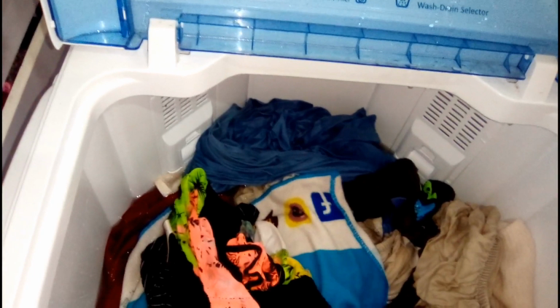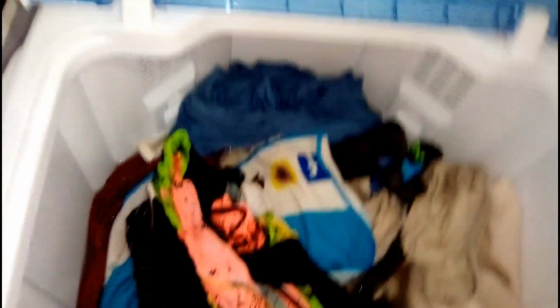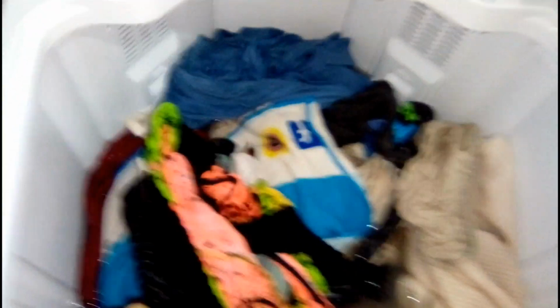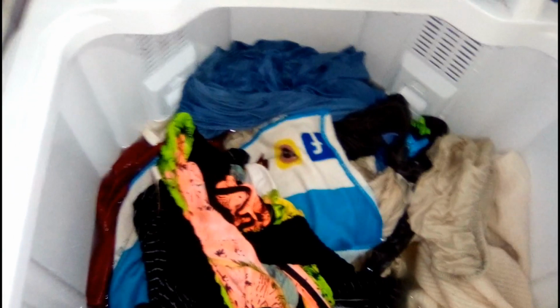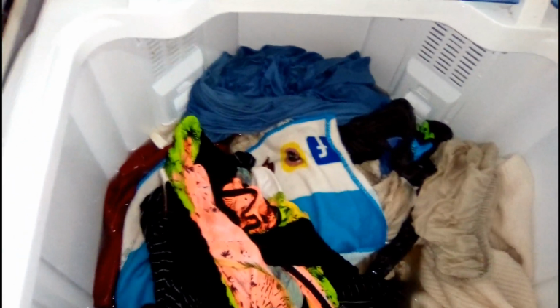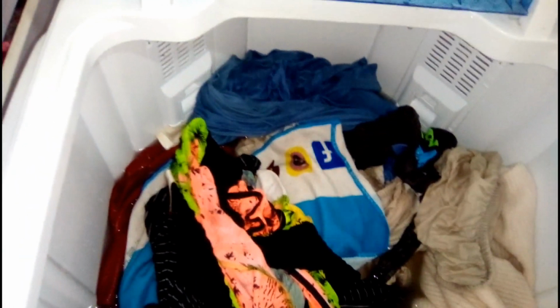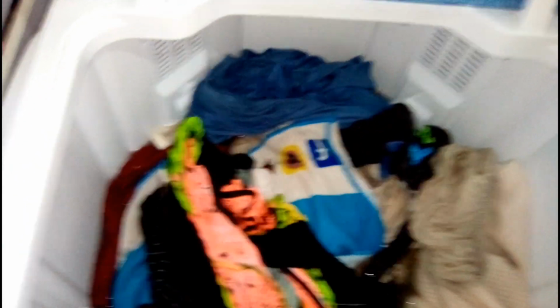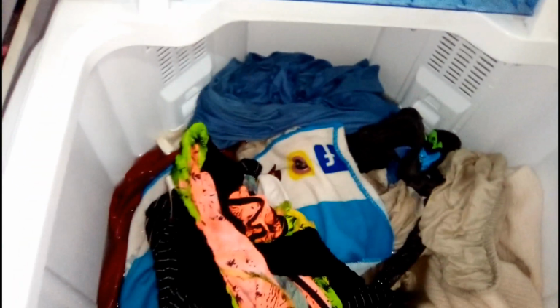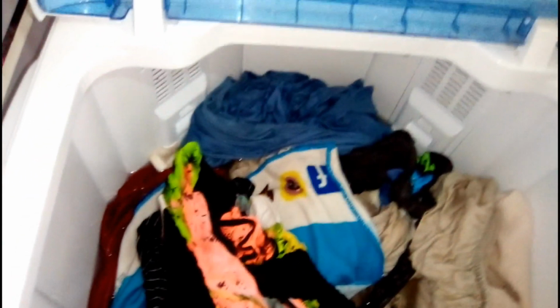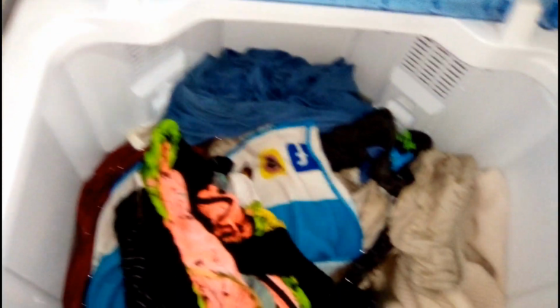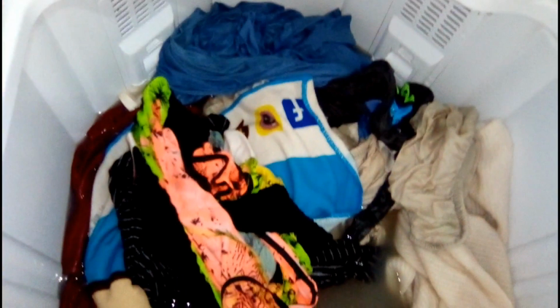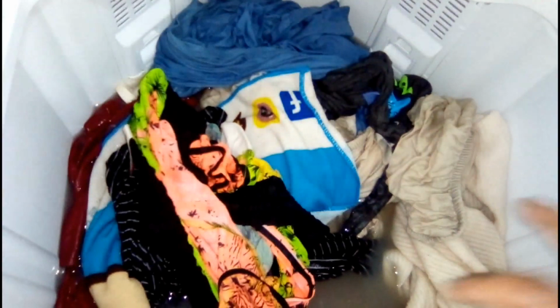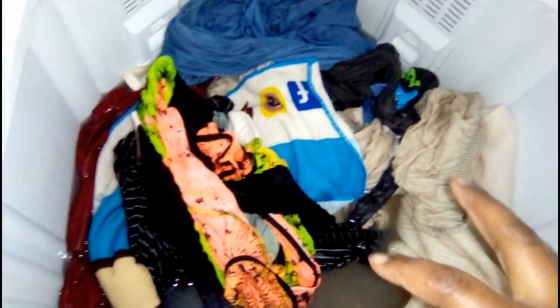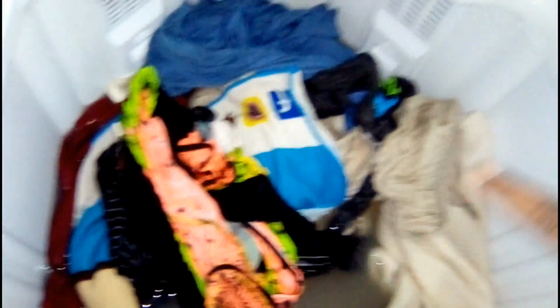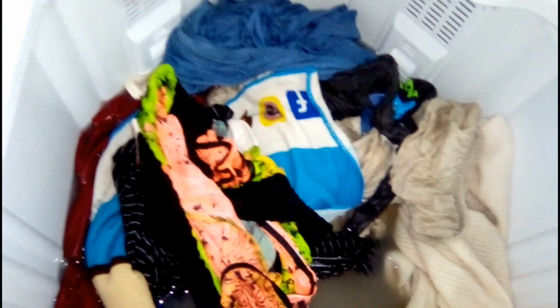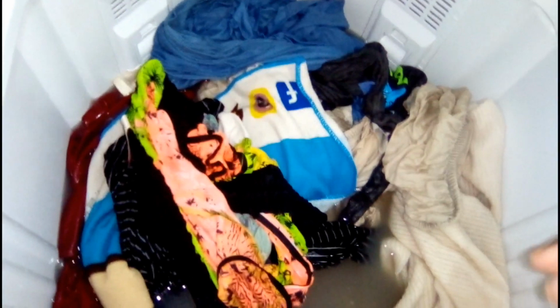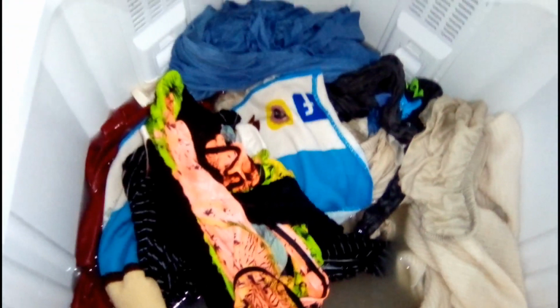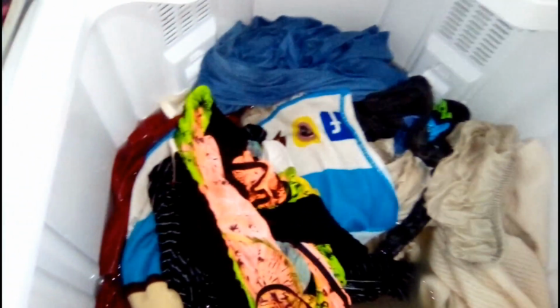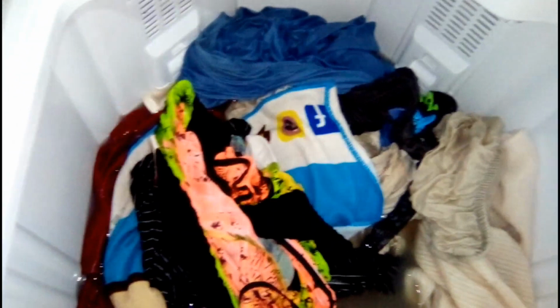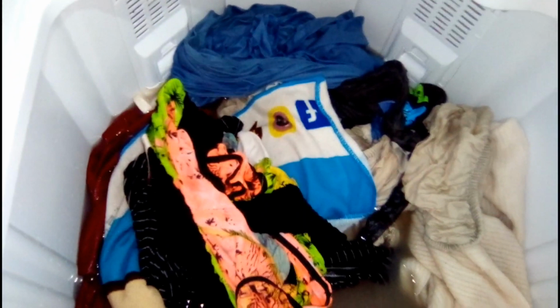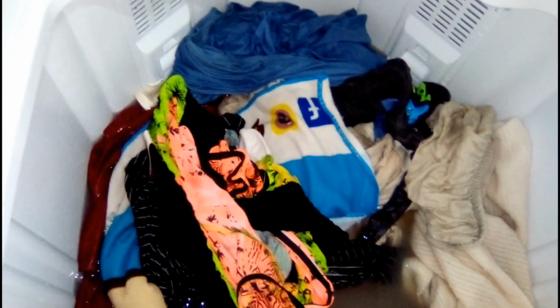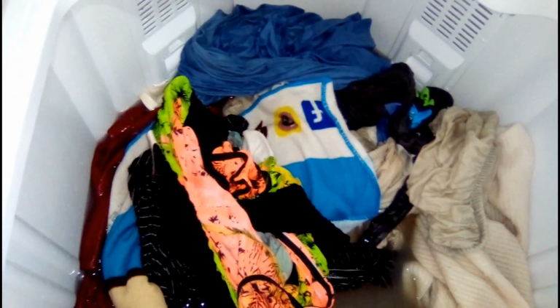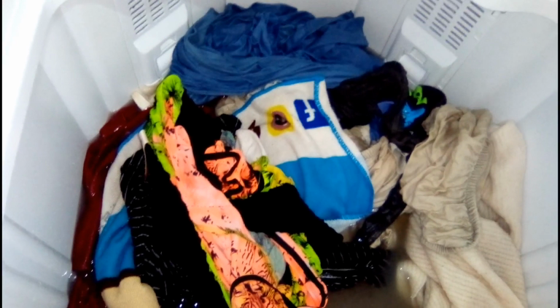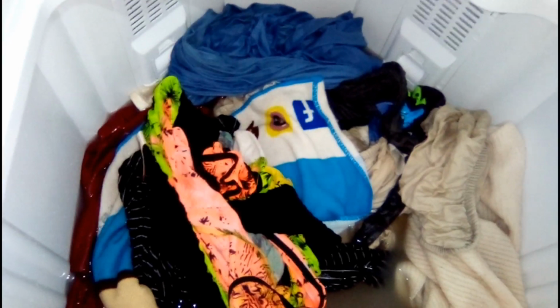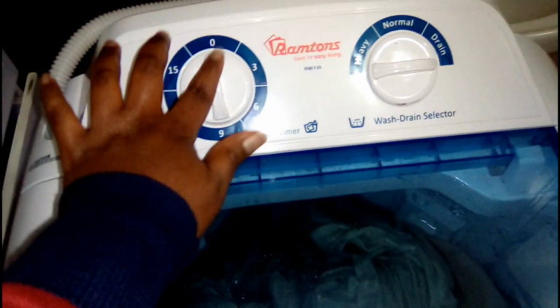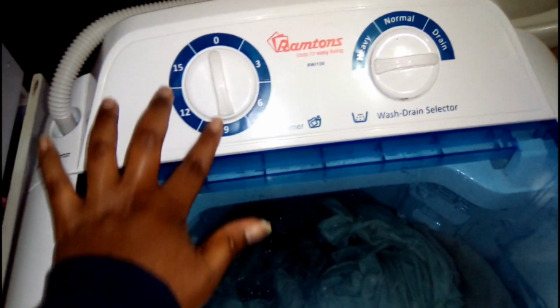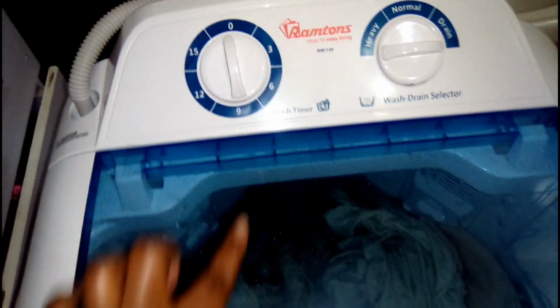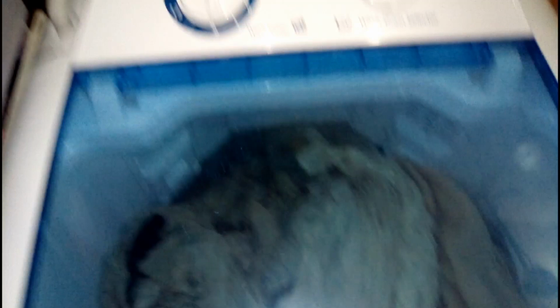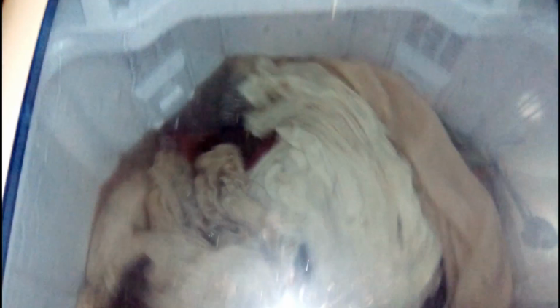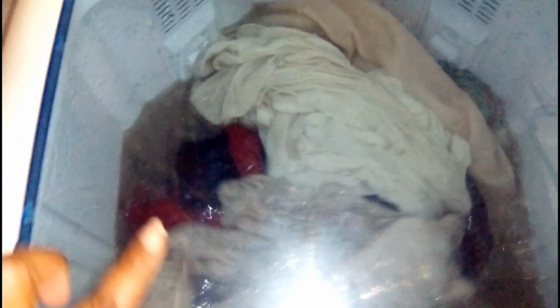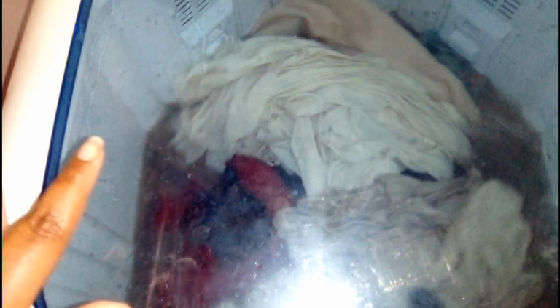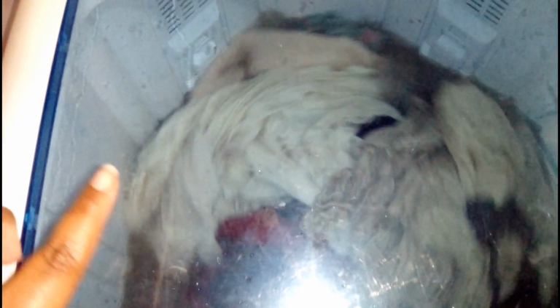After it has already drained, I'm going to put in more water for the clothes to rinse, and then we shall be done. So I'm spinning for 9 more minutes and then we shall come back and check the clothes.